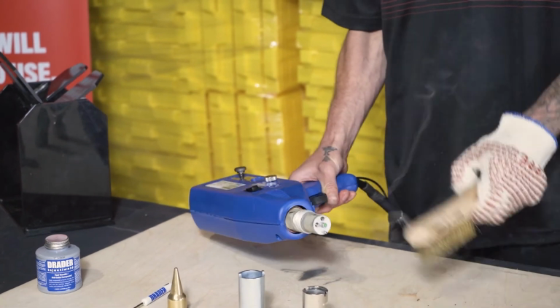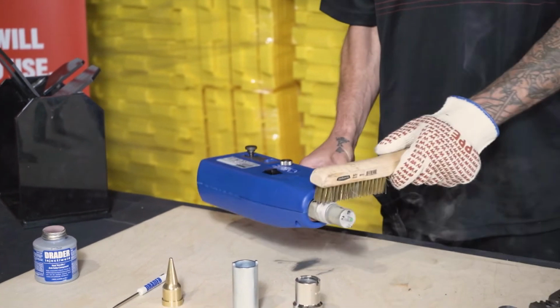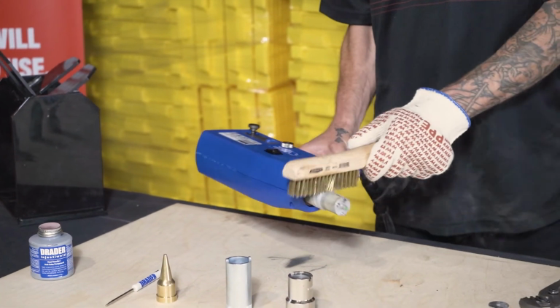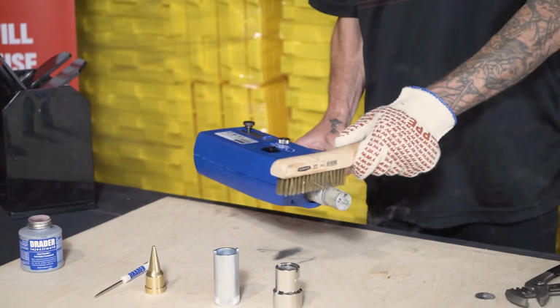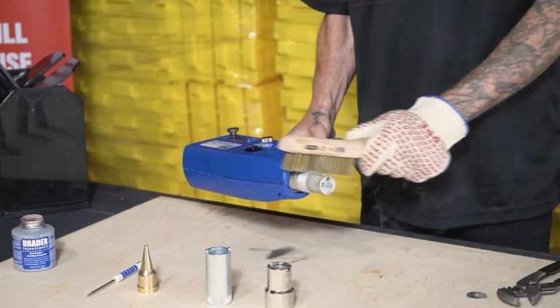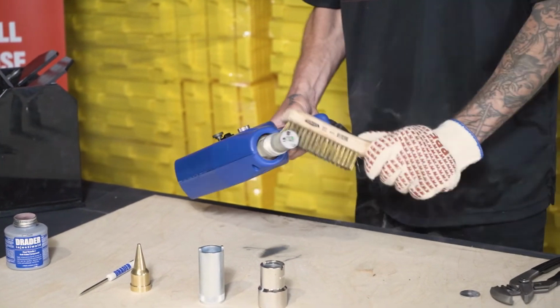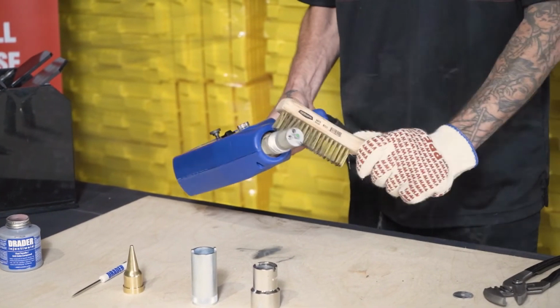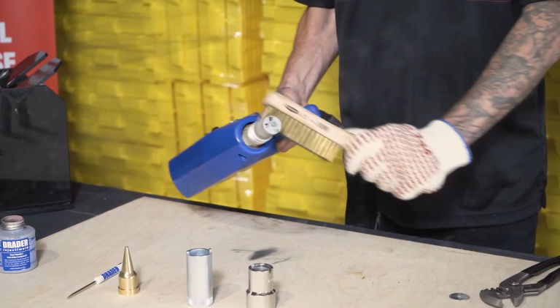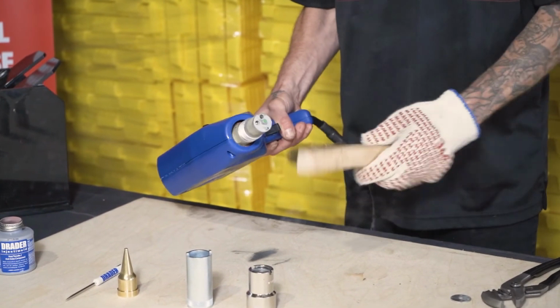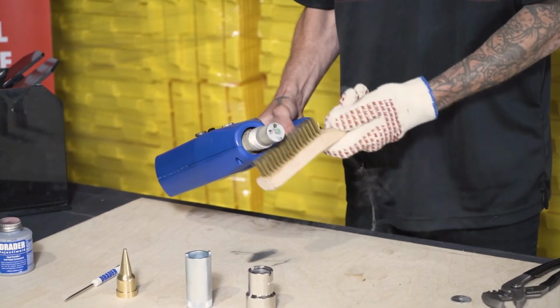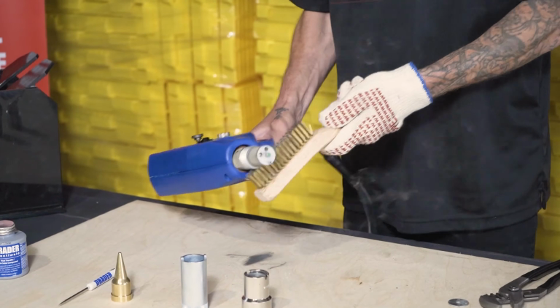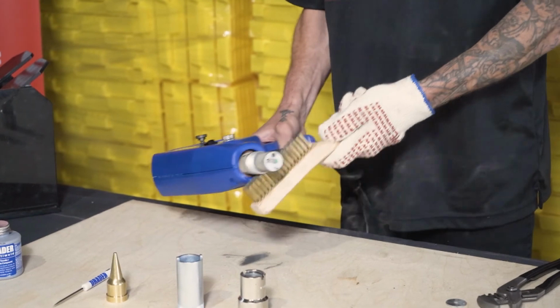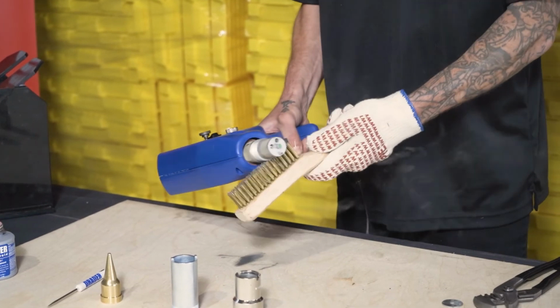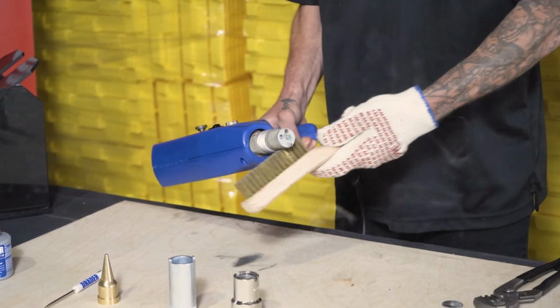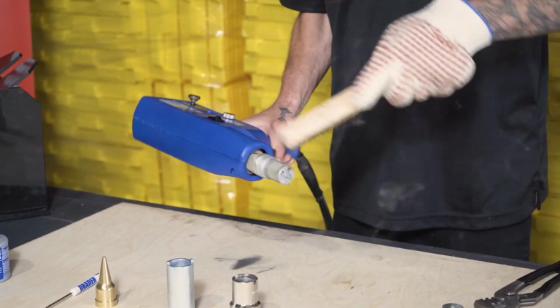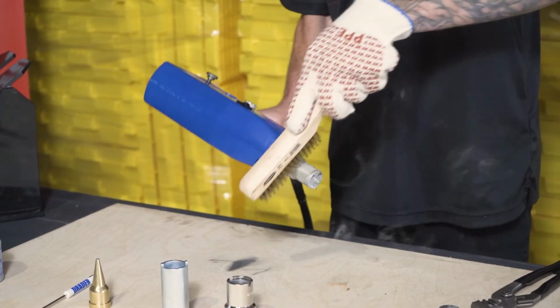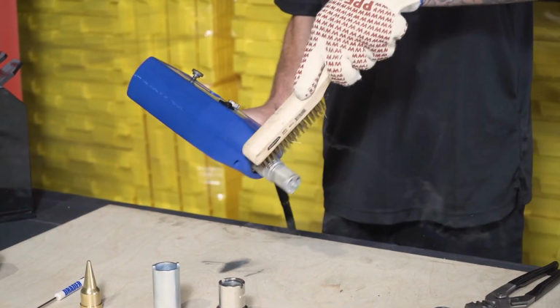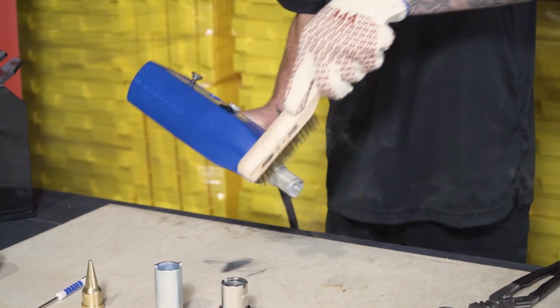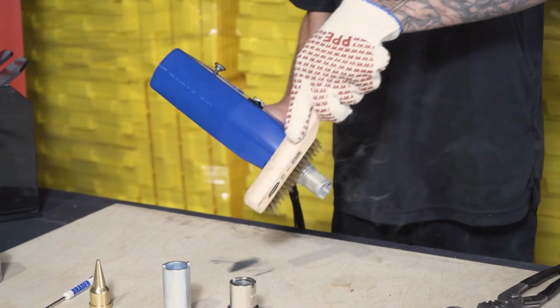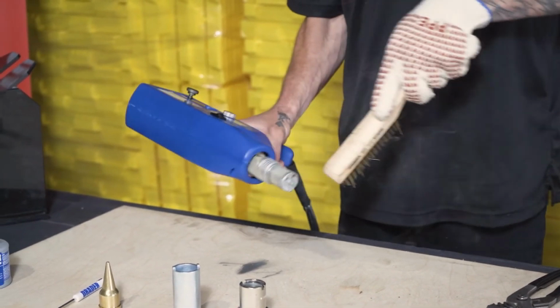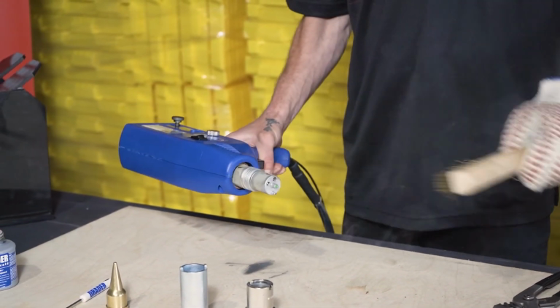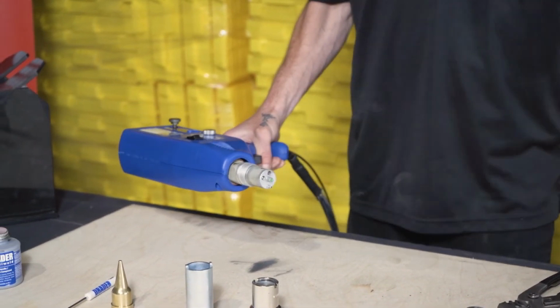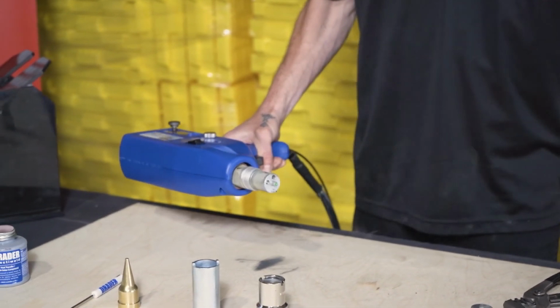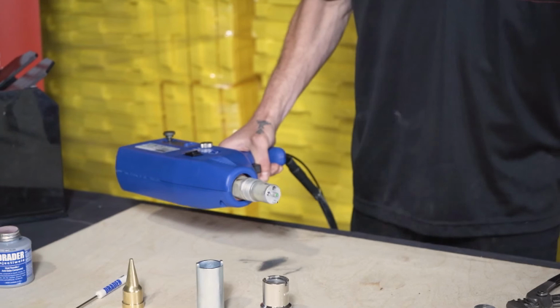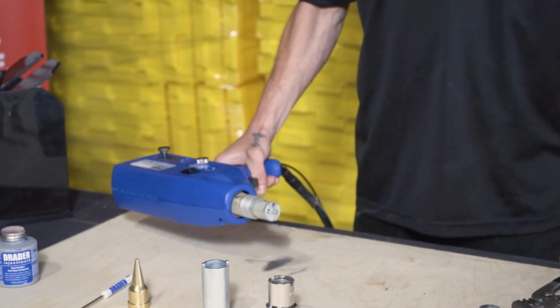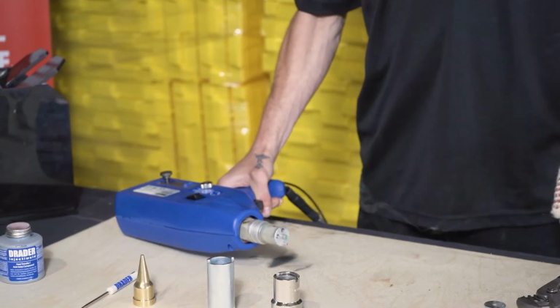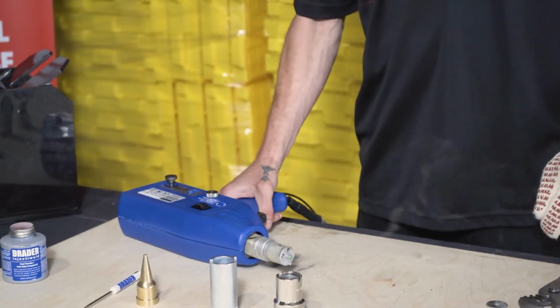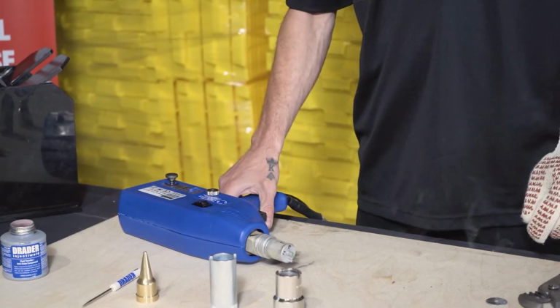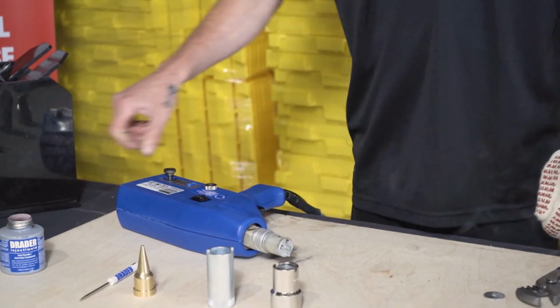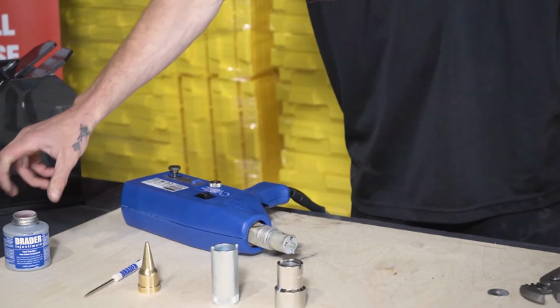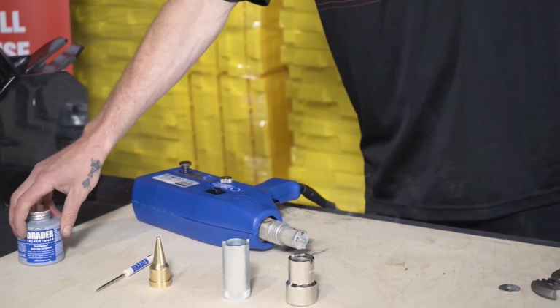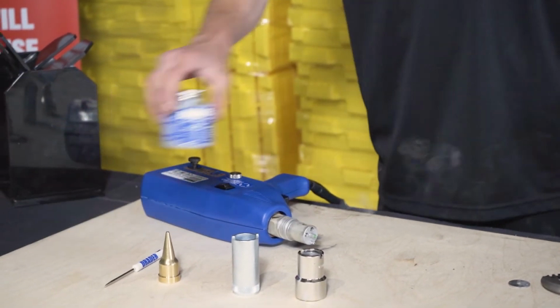As we're doing this tip change, we're using a brass brush or equivalent to remove any residue, to make sure that we get a good bond when we start applying the heat transfer paste.